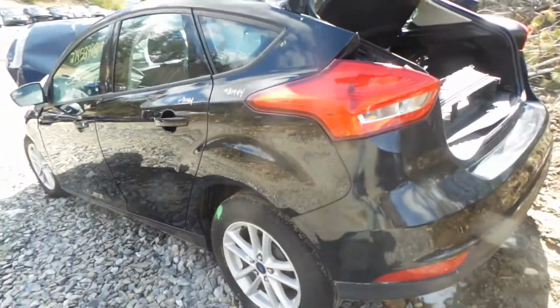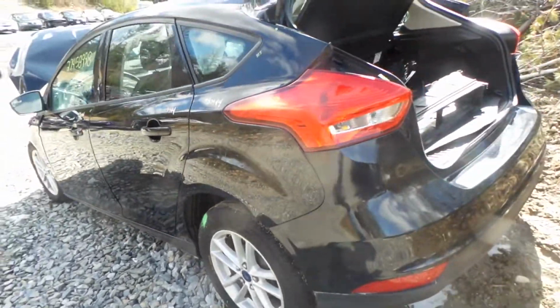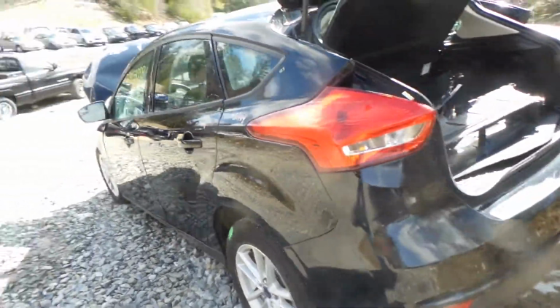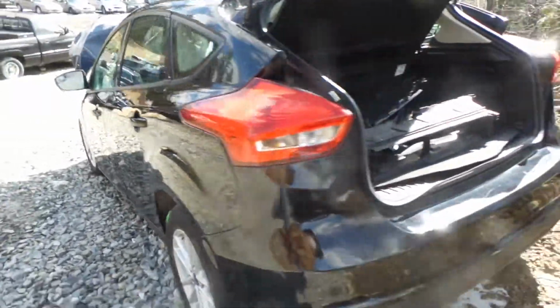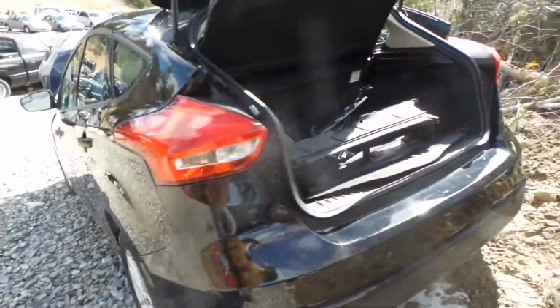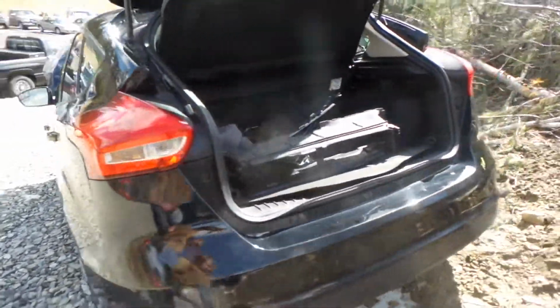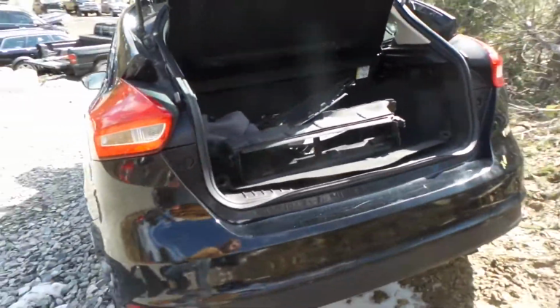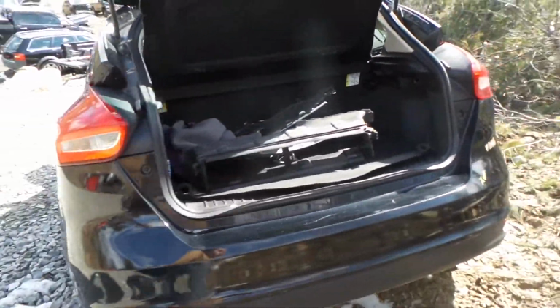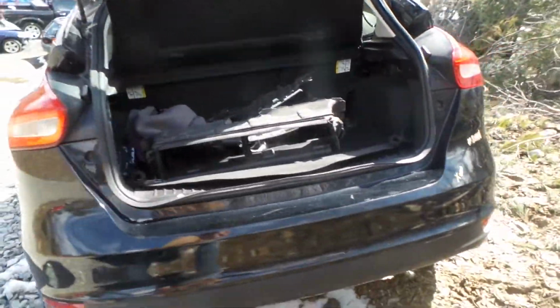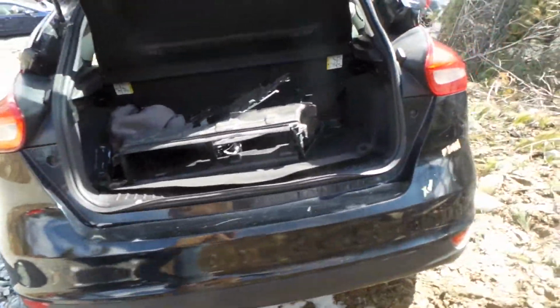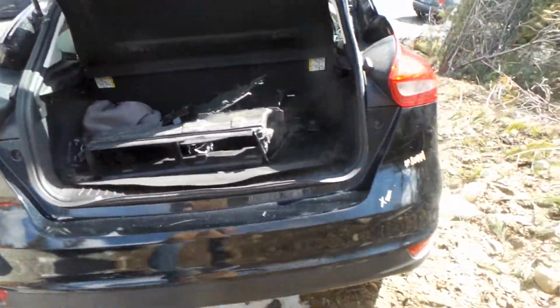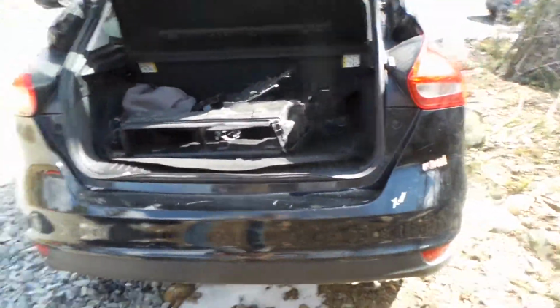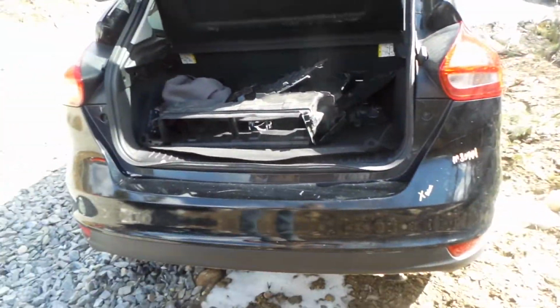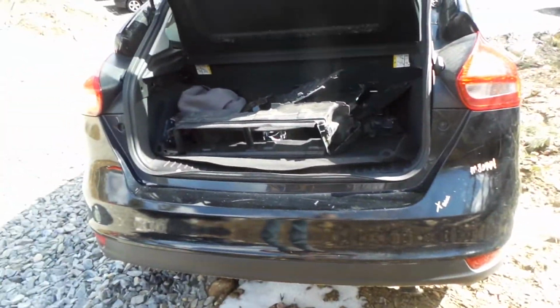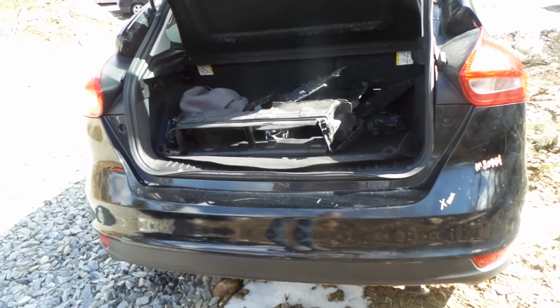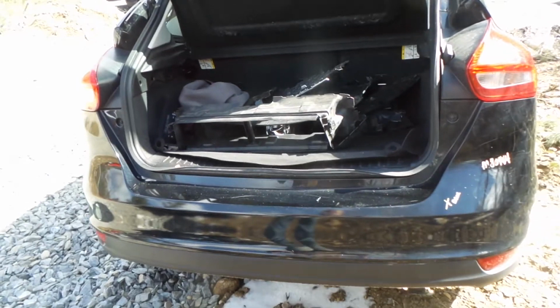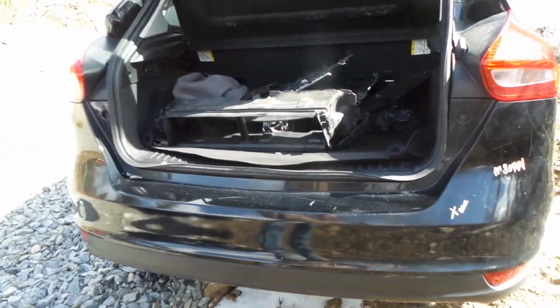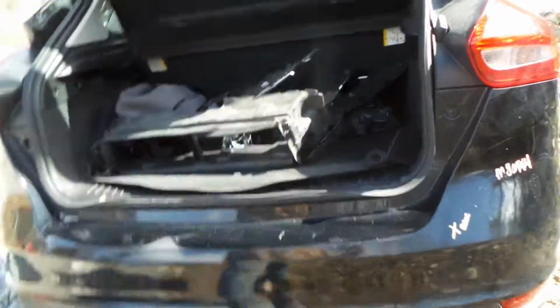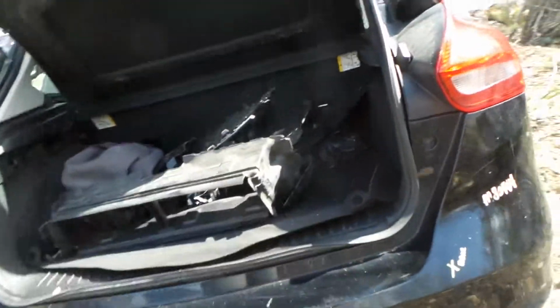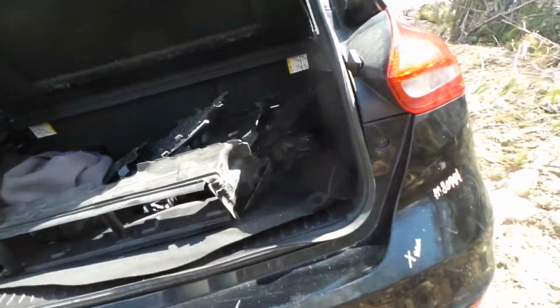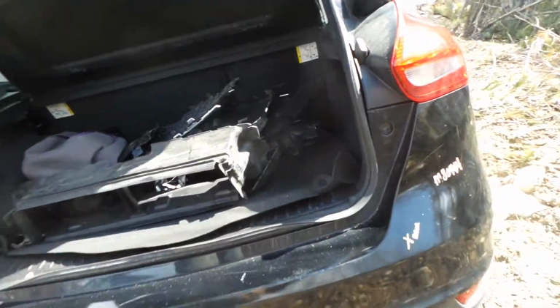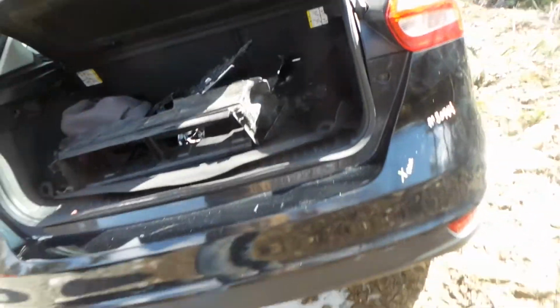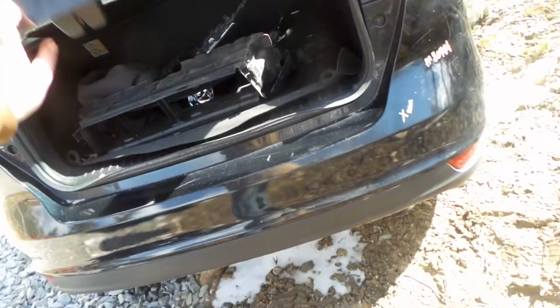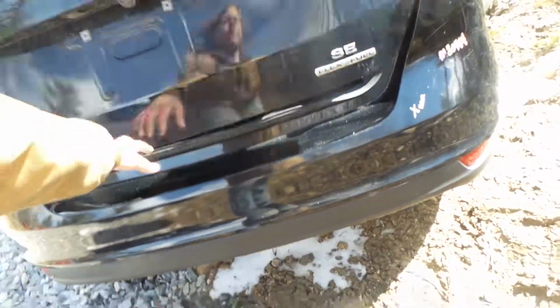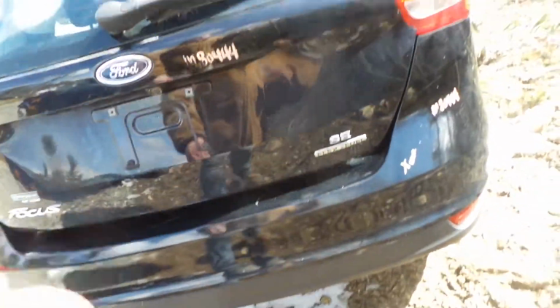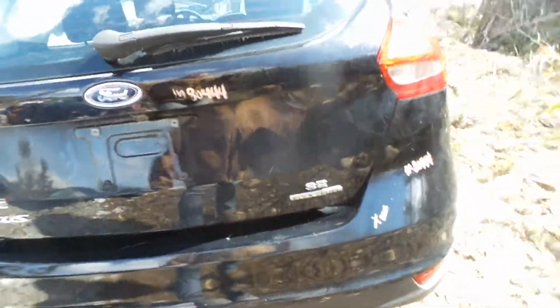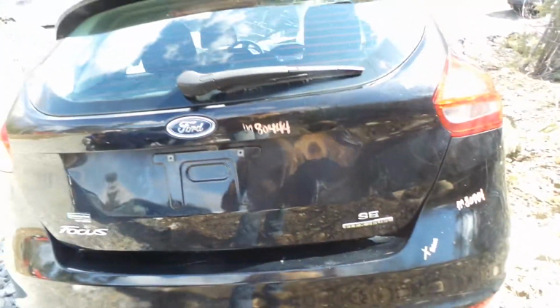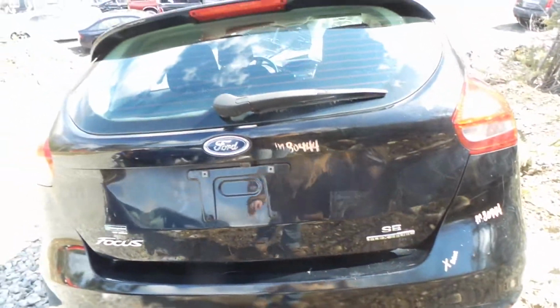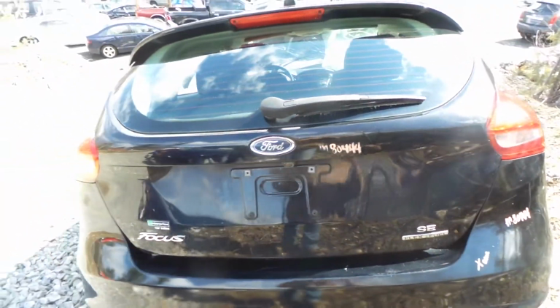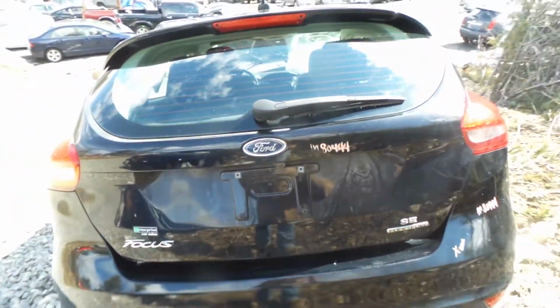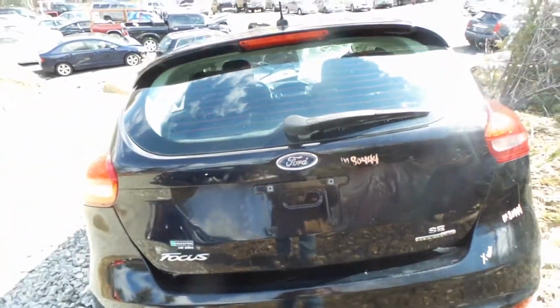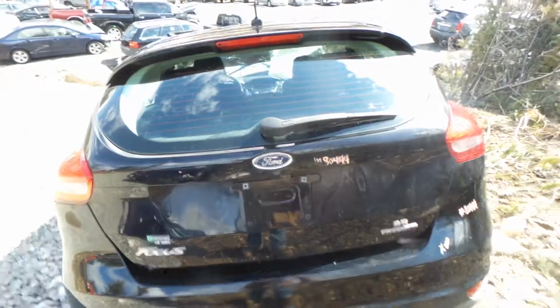Two good taillights. The rear bumper is good for rebar. The lid is triple zero insurance quality and comes with the lights and the spoiler.